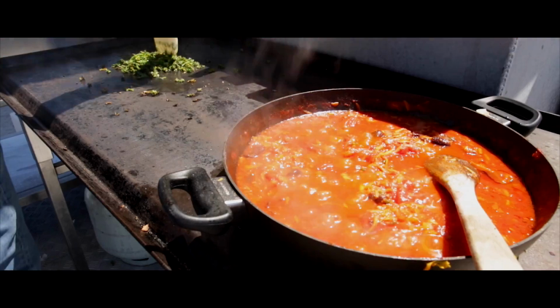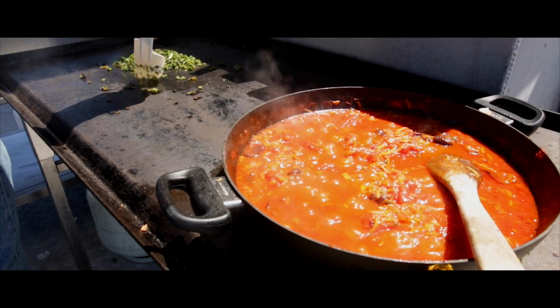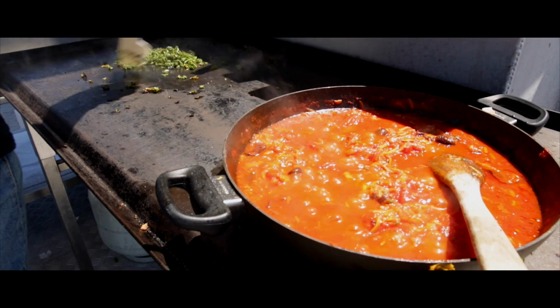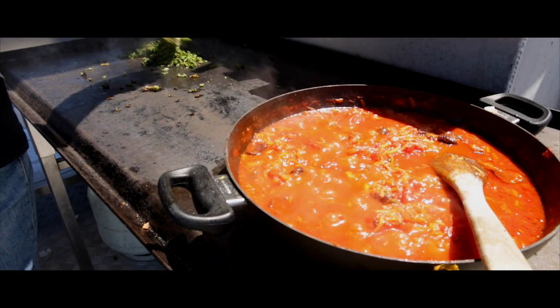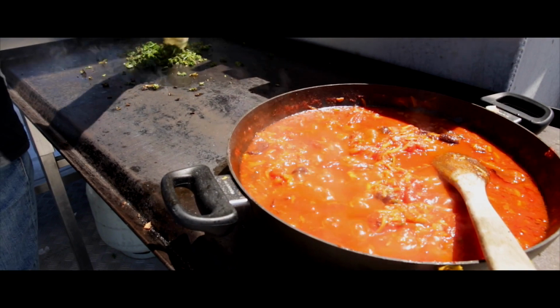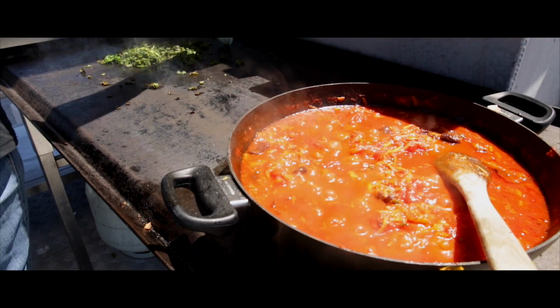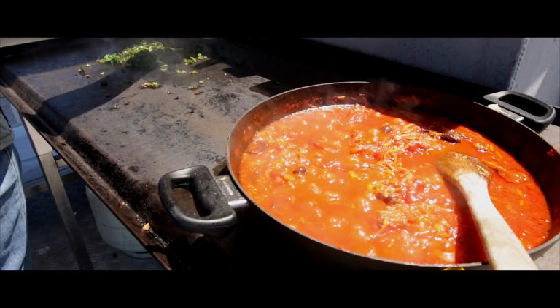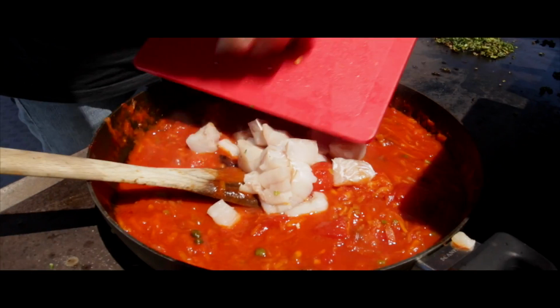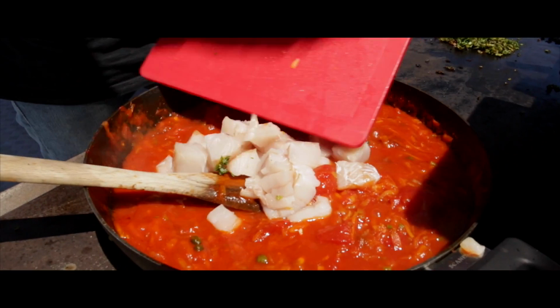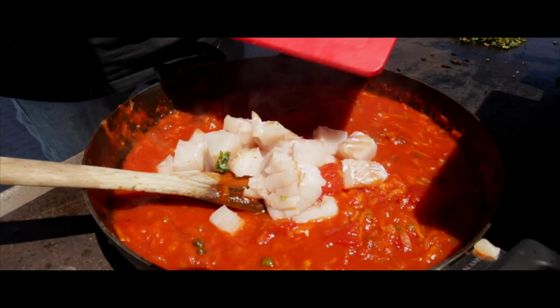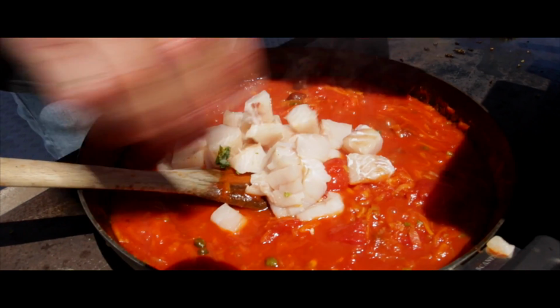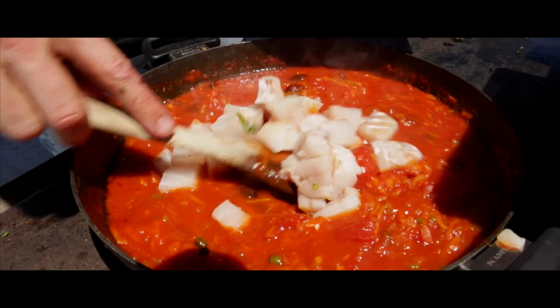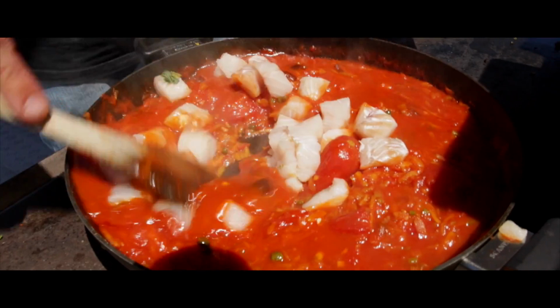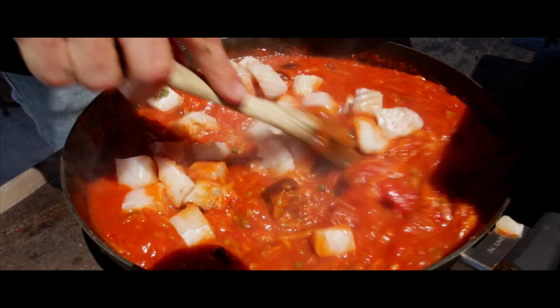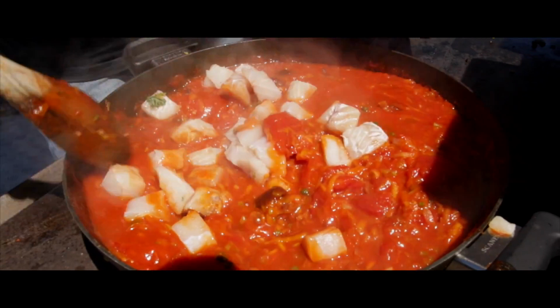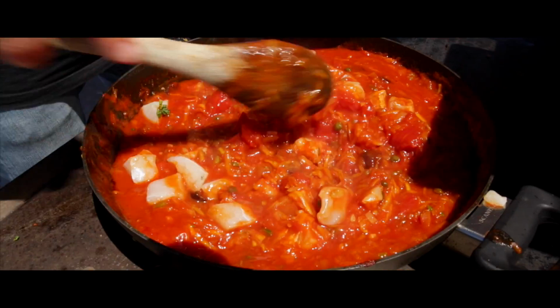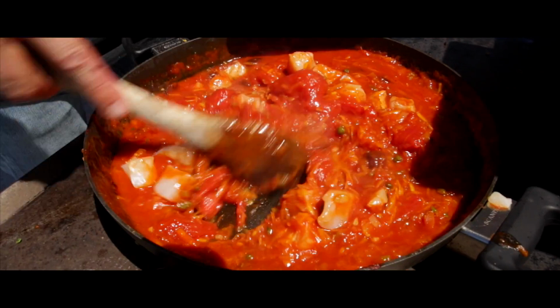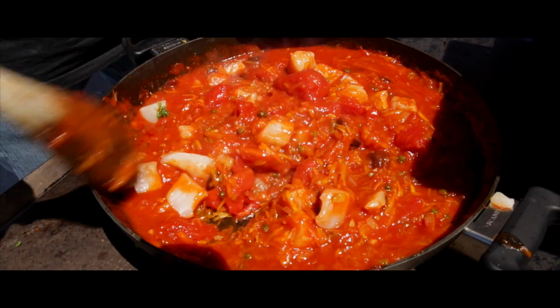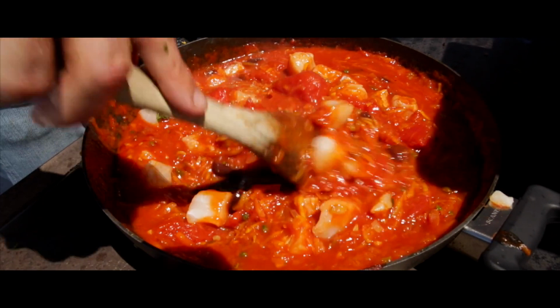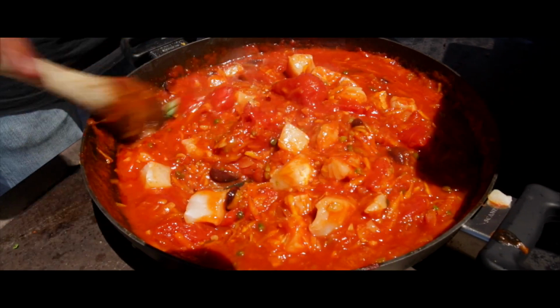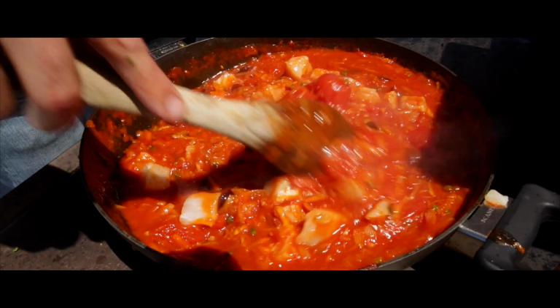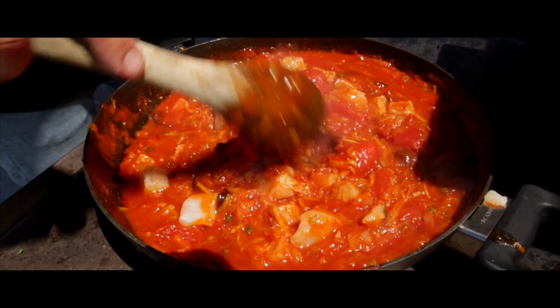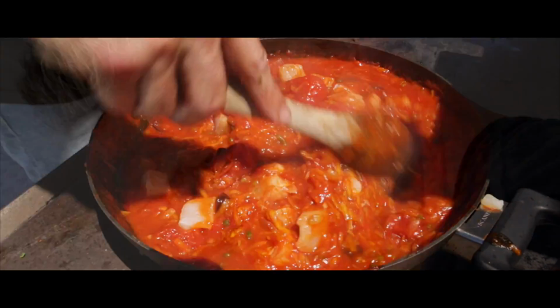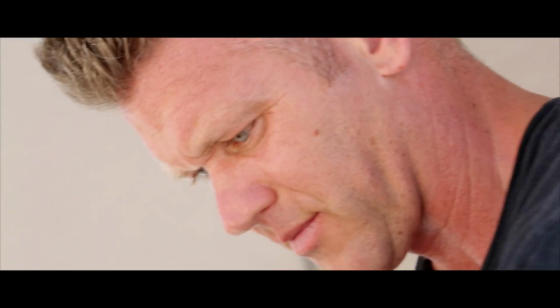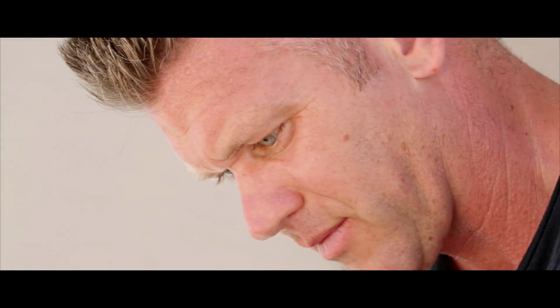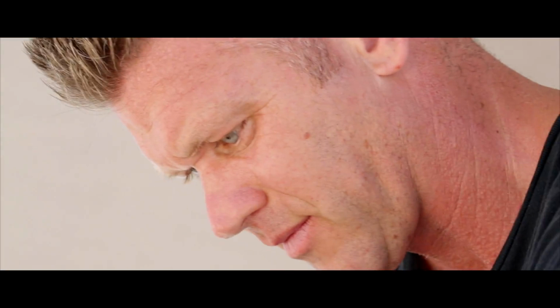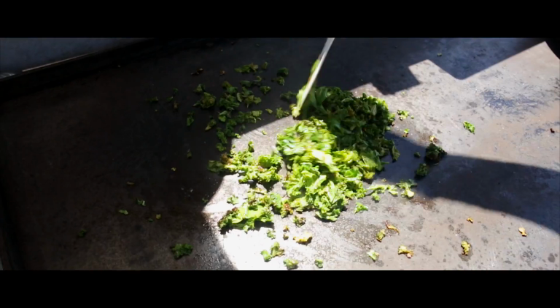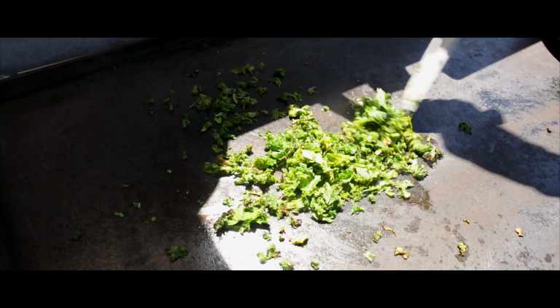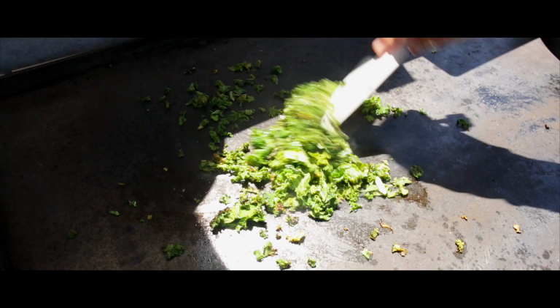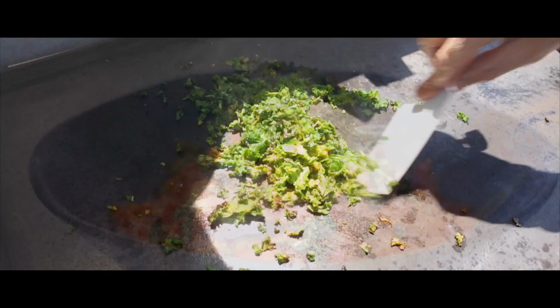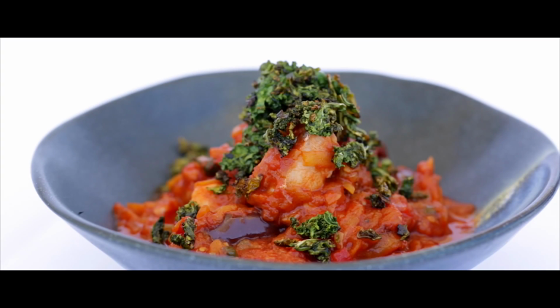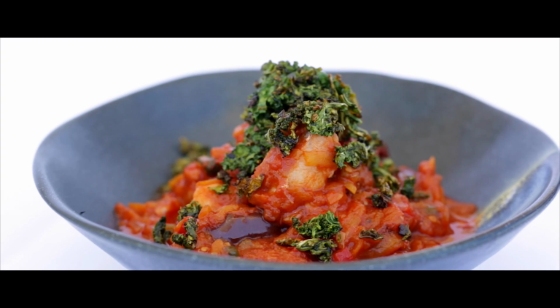Cook that off for another 5 or 10 minutes. When you're ready, throw in your MSC Ling — that will only take about 3 or 4 minutes to cook. Once that's done, throw in some sautéed kale and away you go.